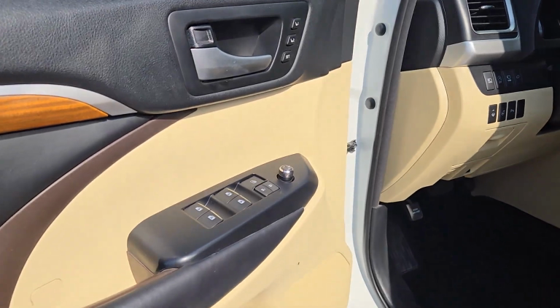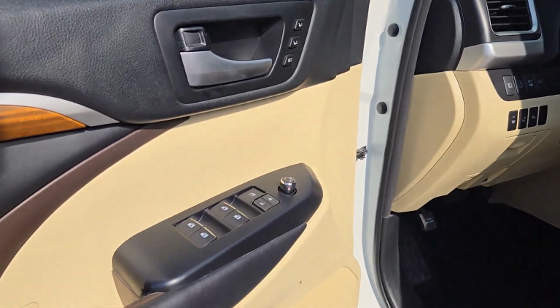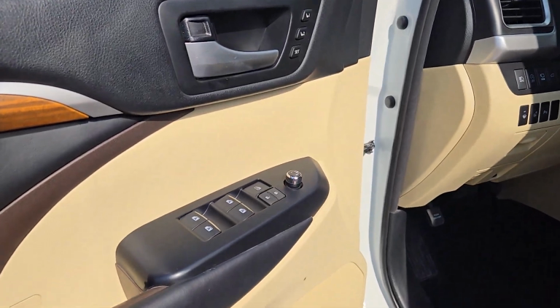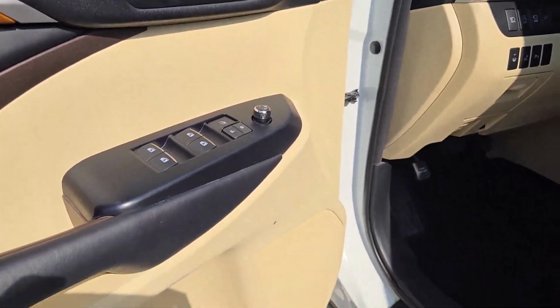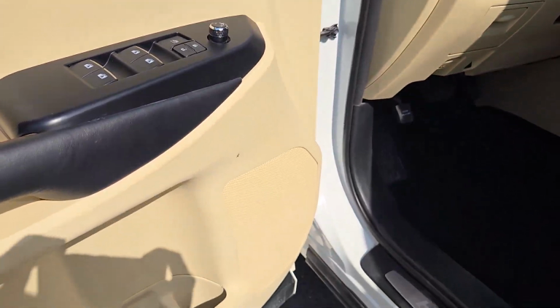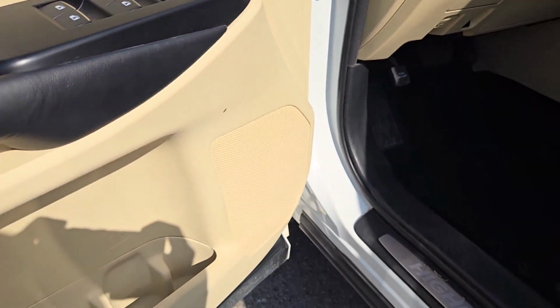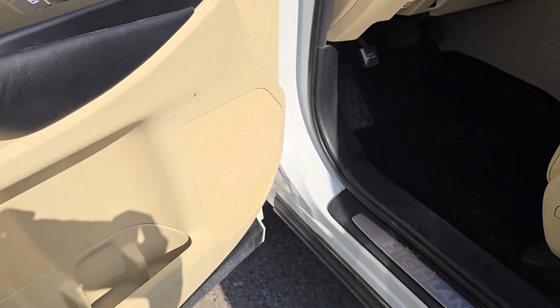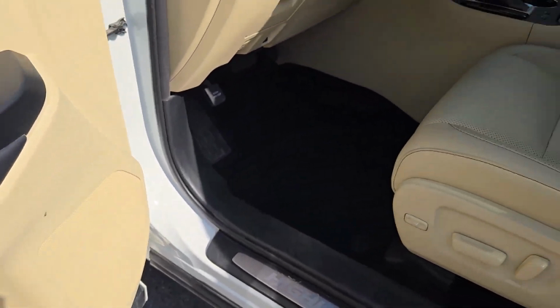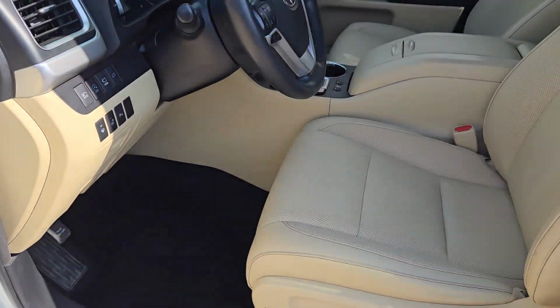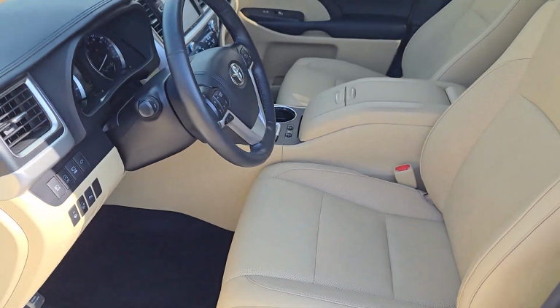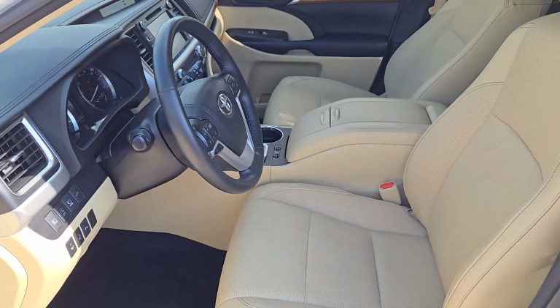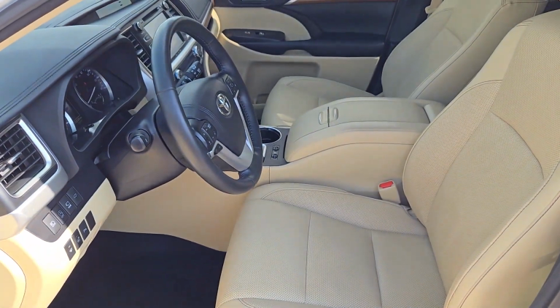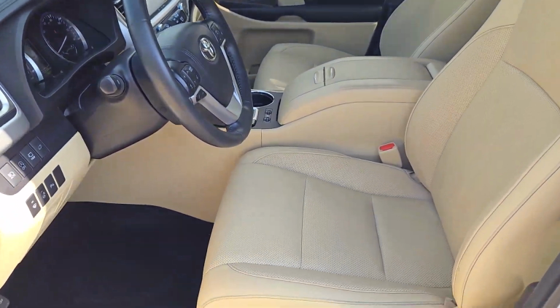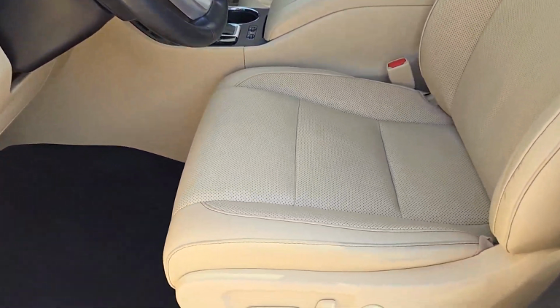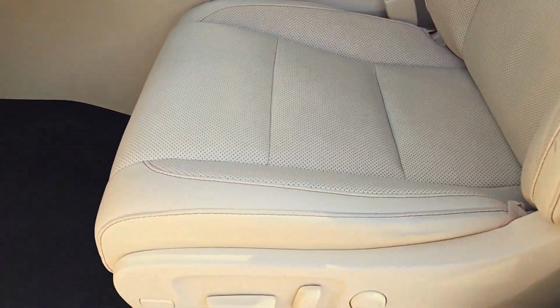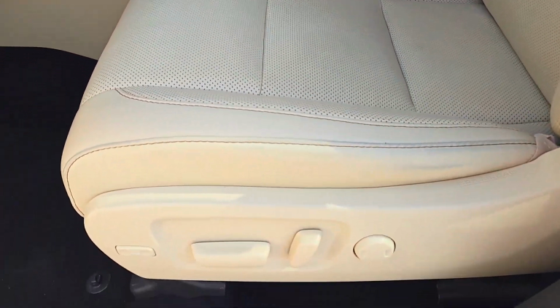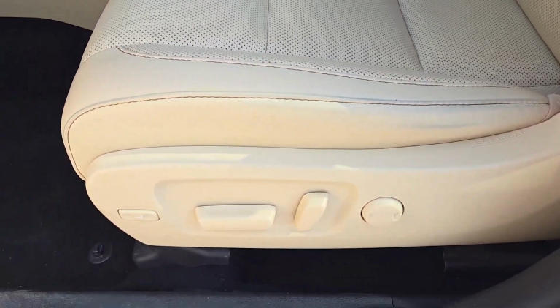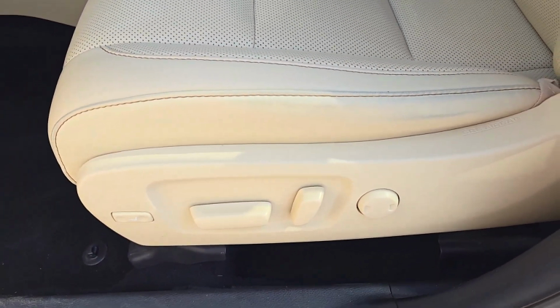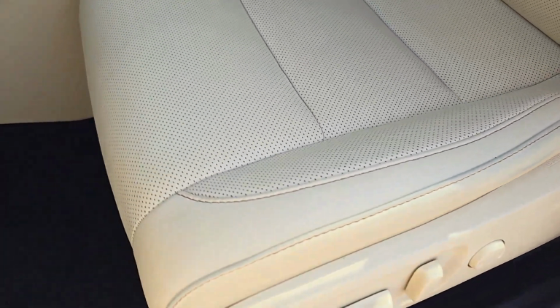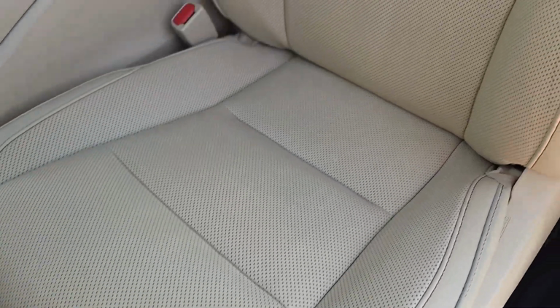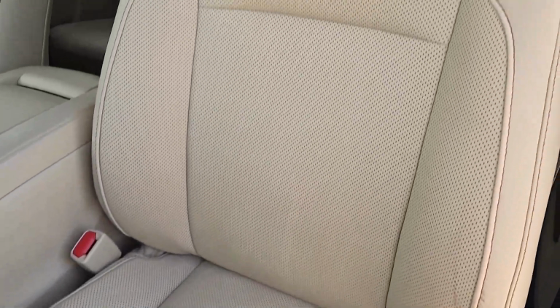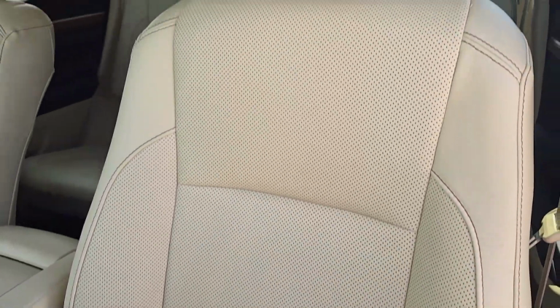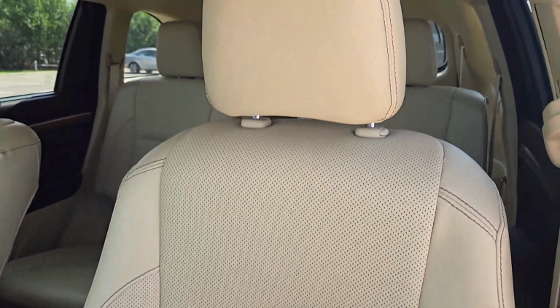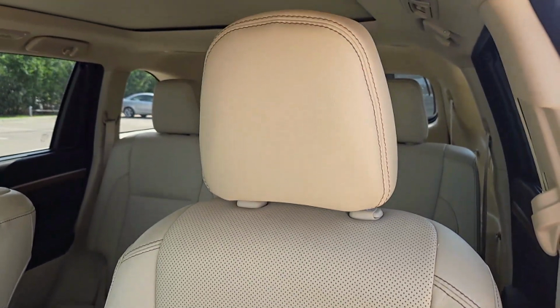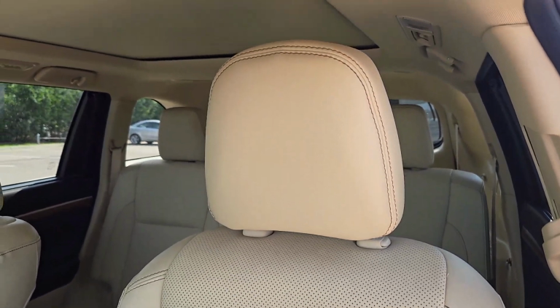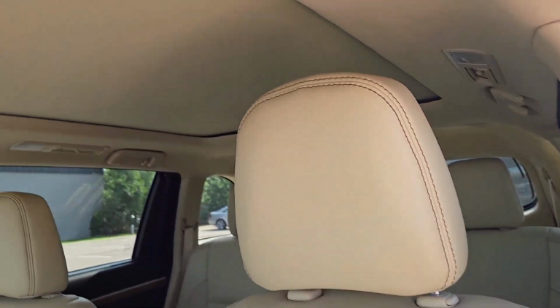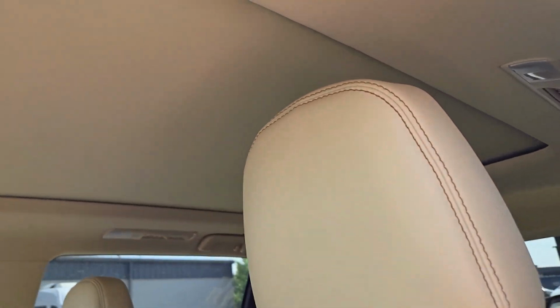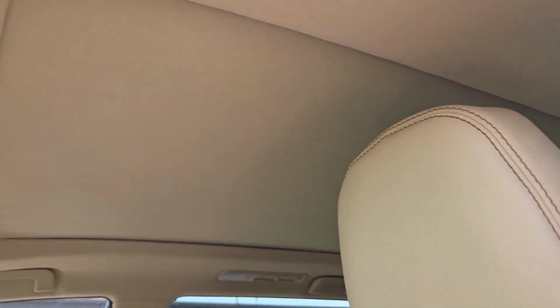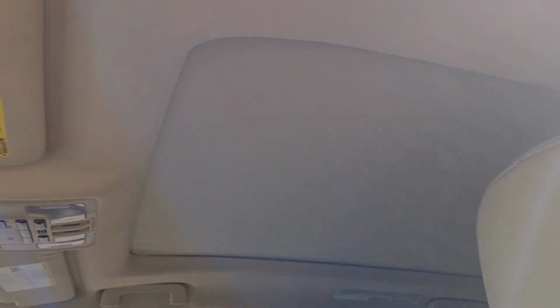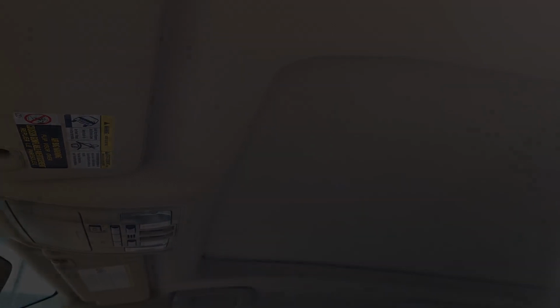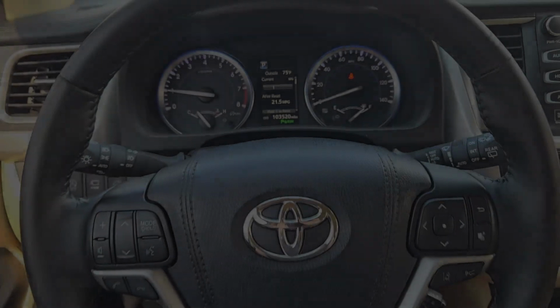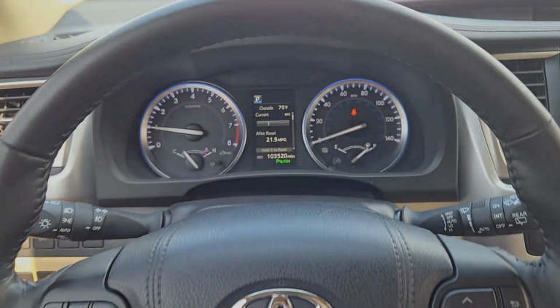These are just some of the great options this vehicle comes with: heated steering wheel, panoramic roof, navigation system, keyless entry, heated rear seat, backup camera, power lift gate, heated mirrors, satellite radio, fog lamps.